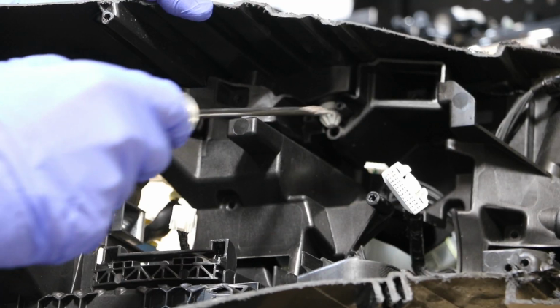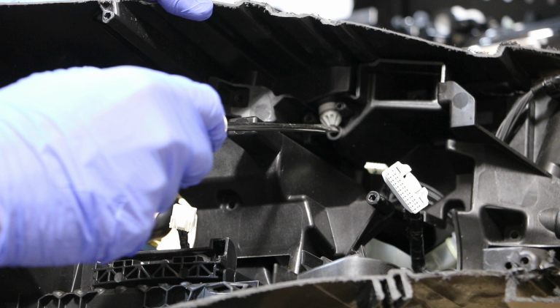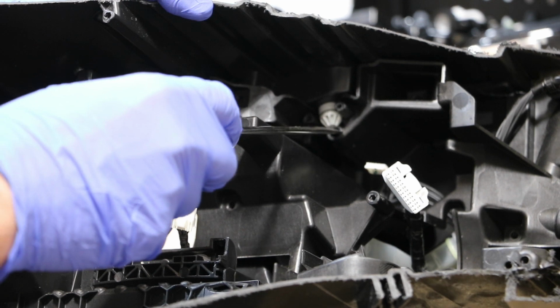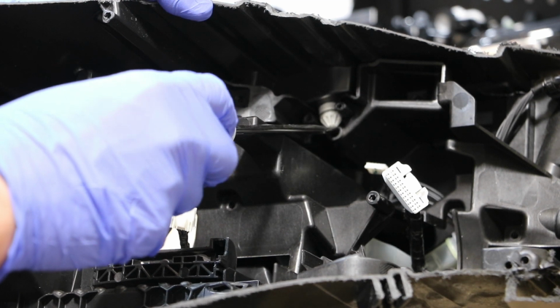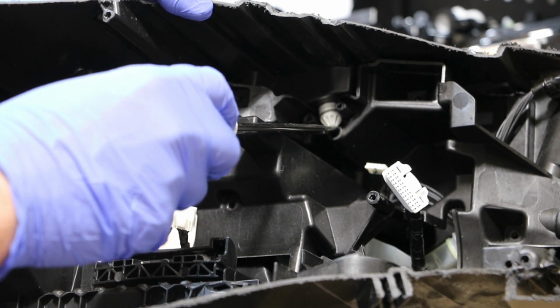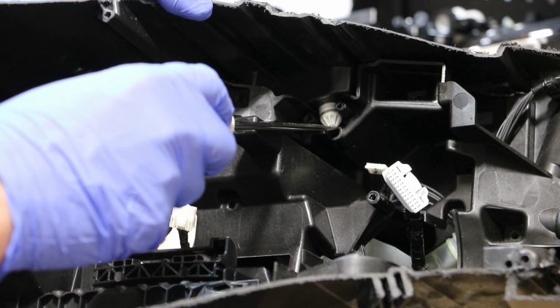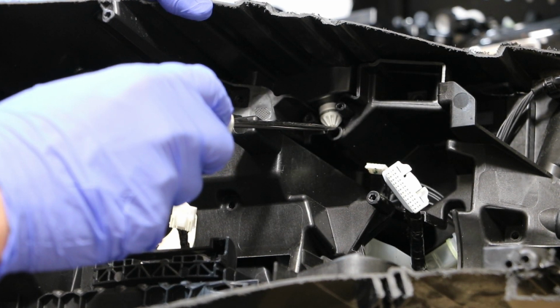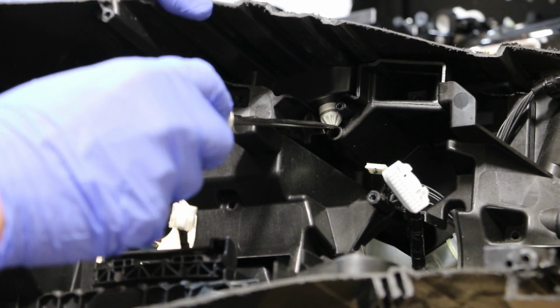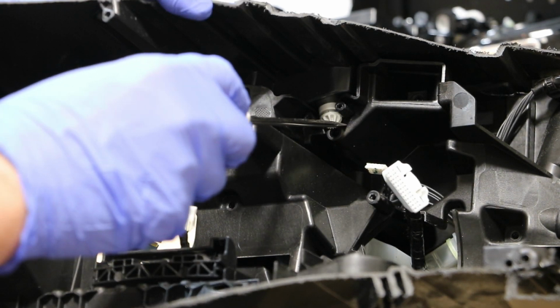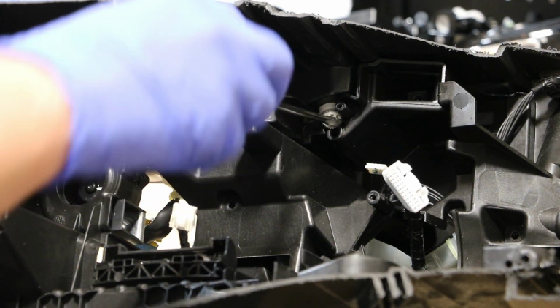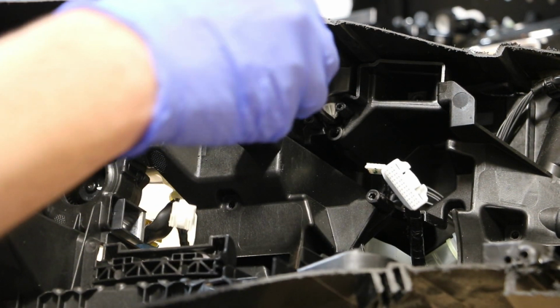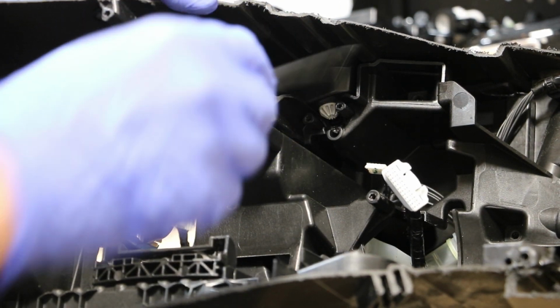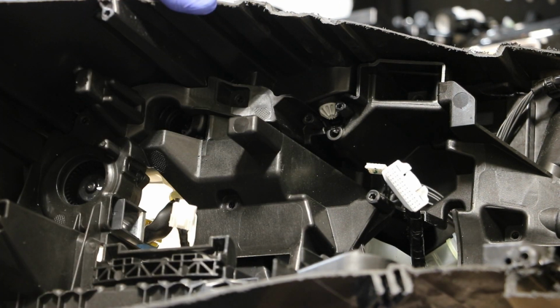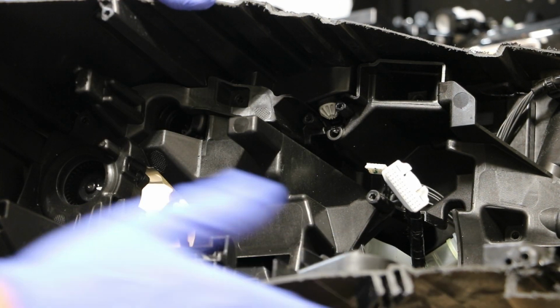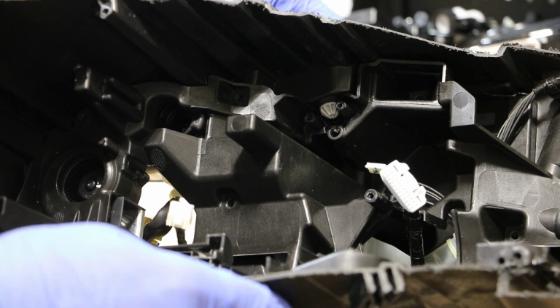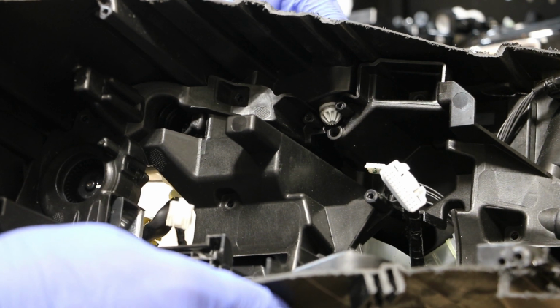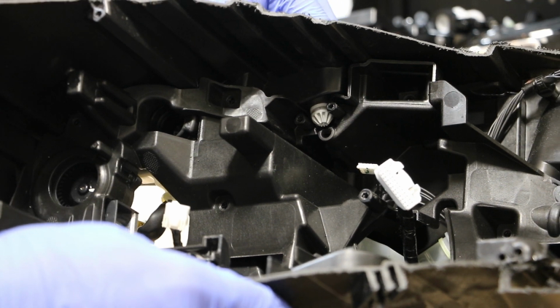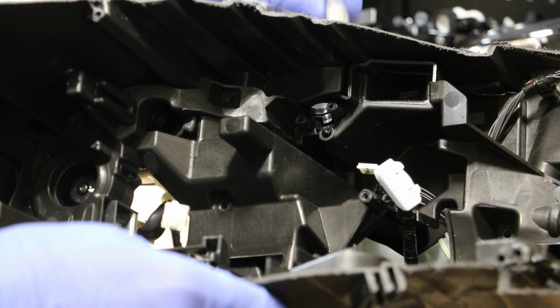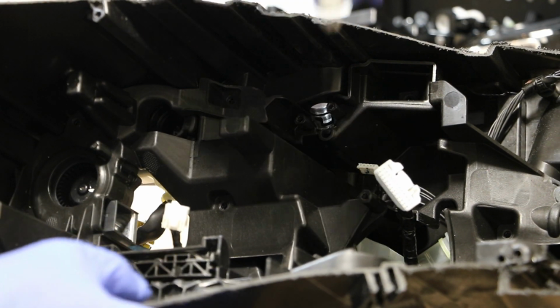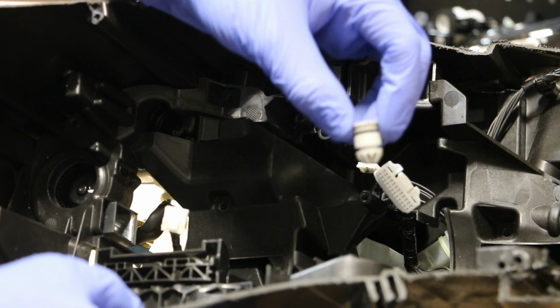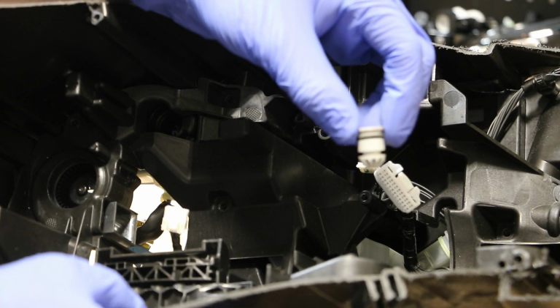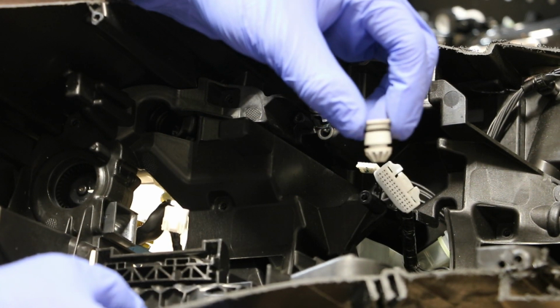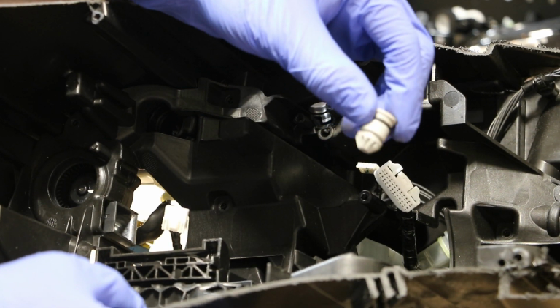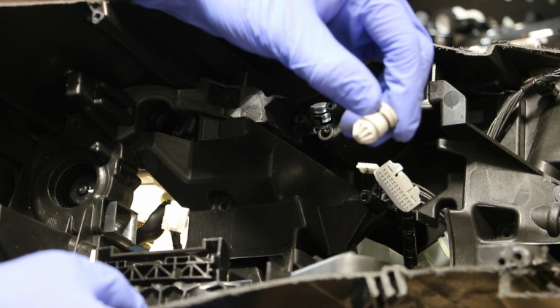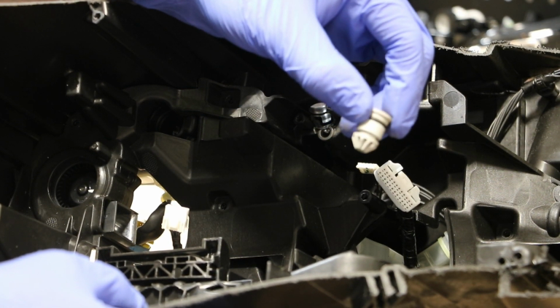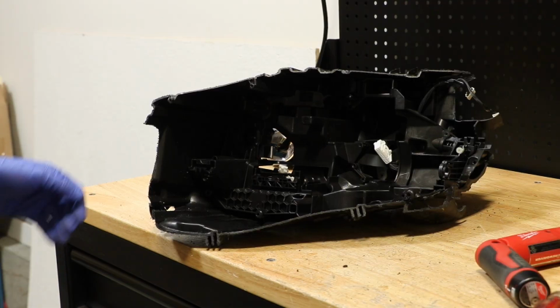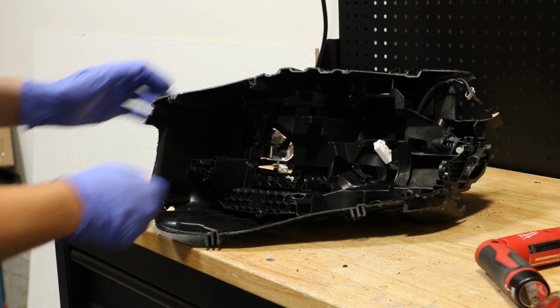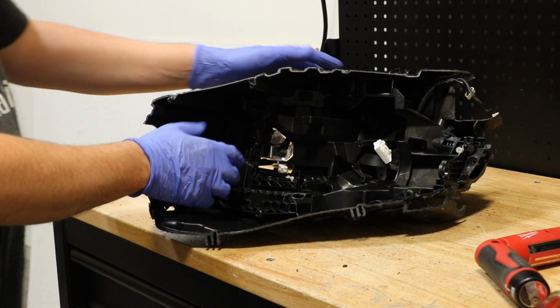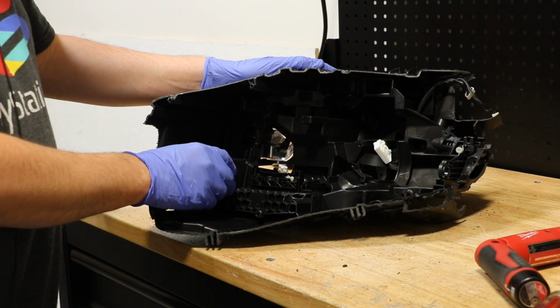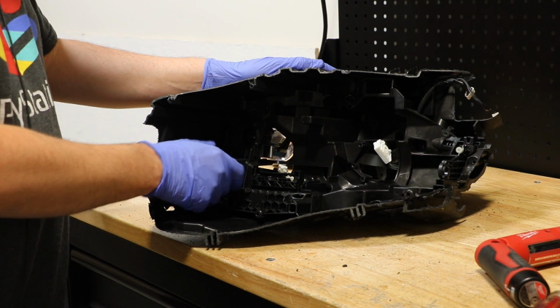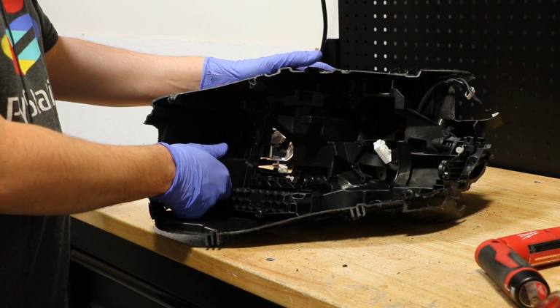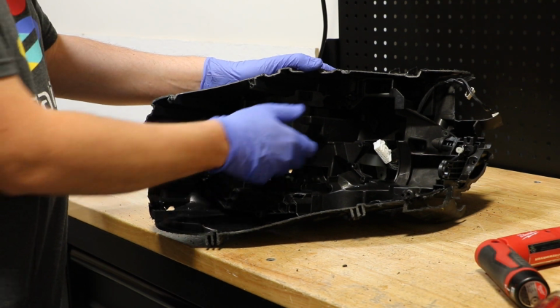Next, I will pop out this headlight adjuster from the top of the headlight. At this point, I can pull the bracket out of the headlight.